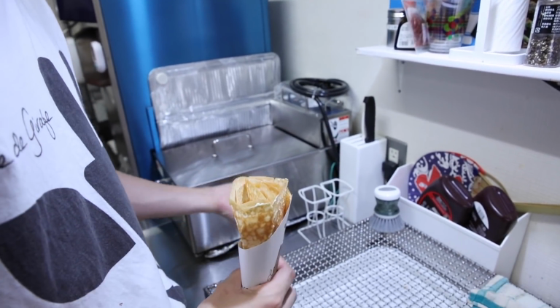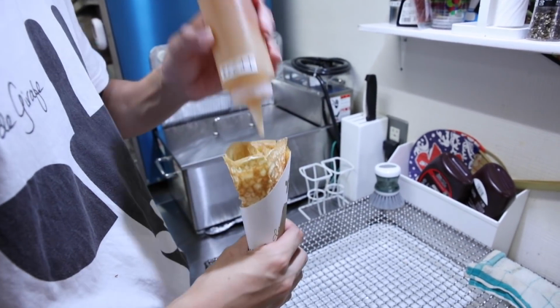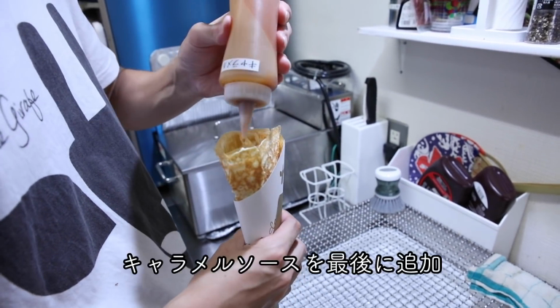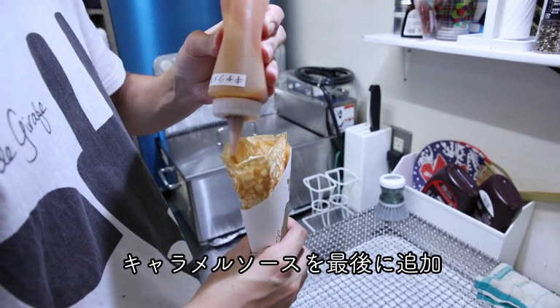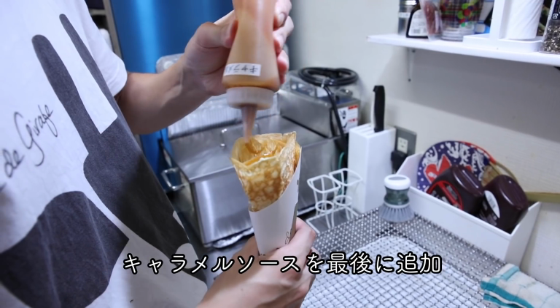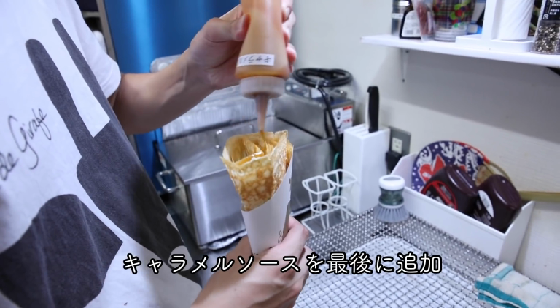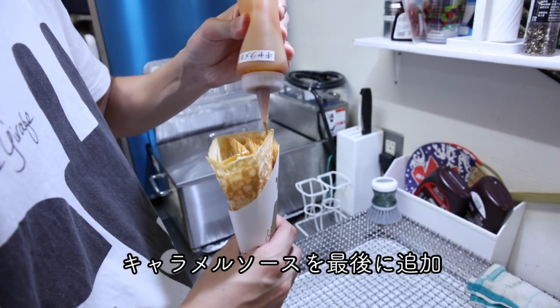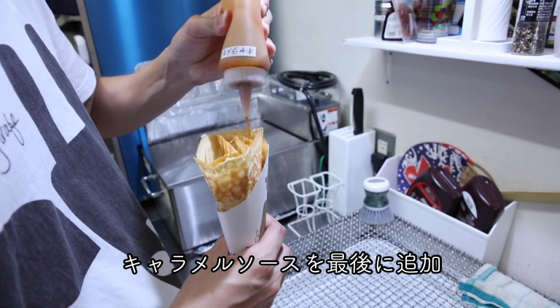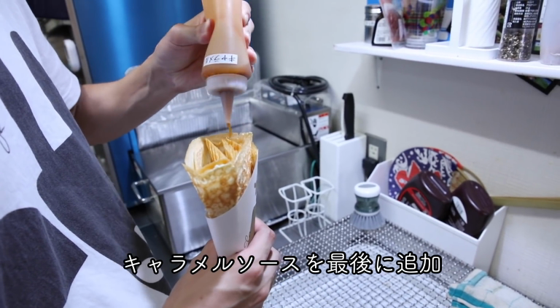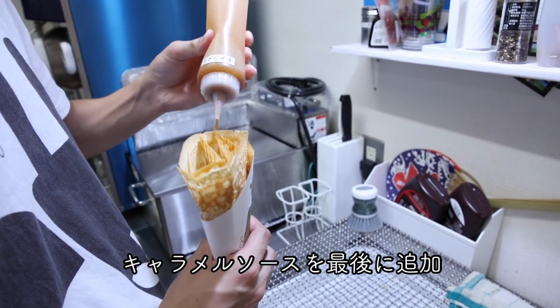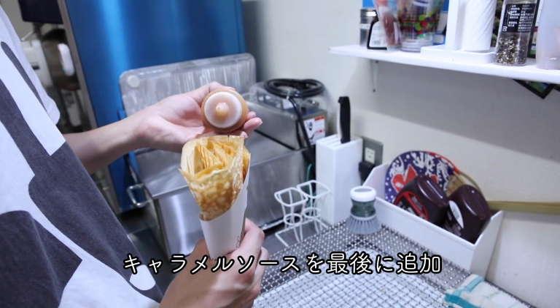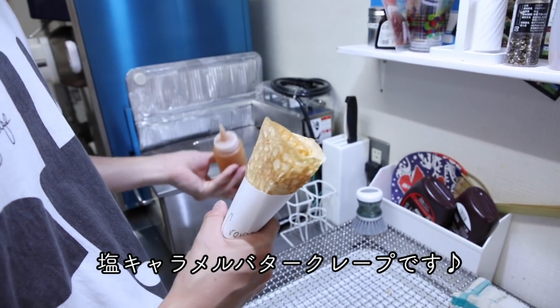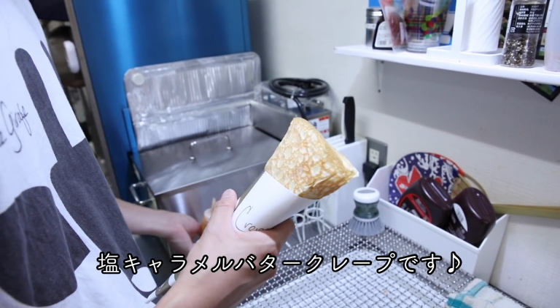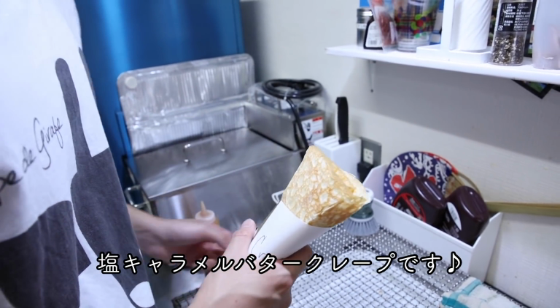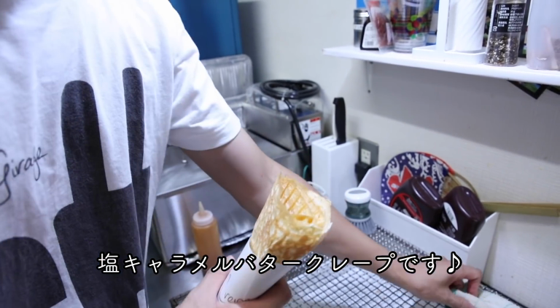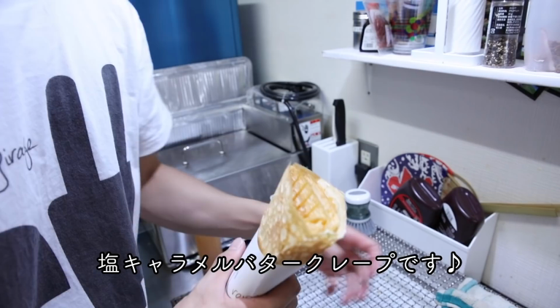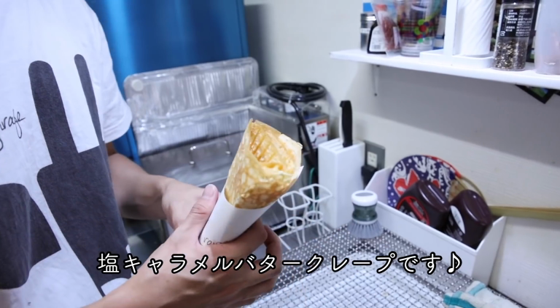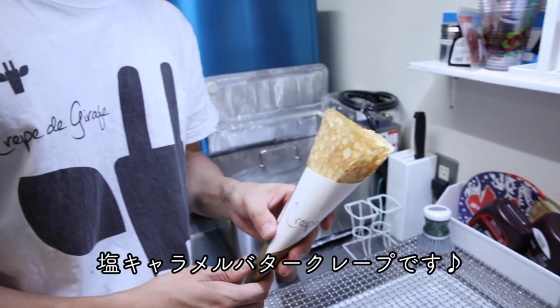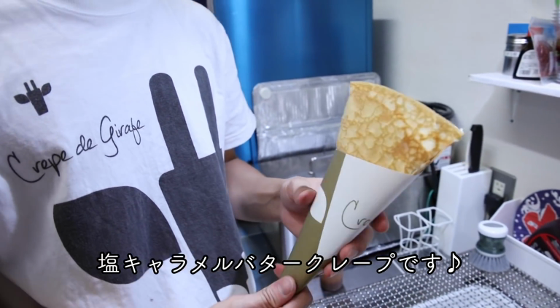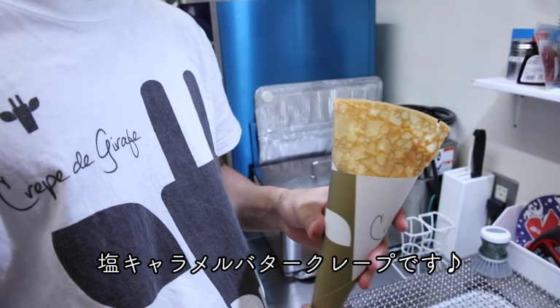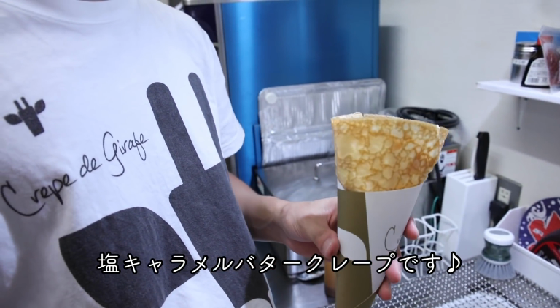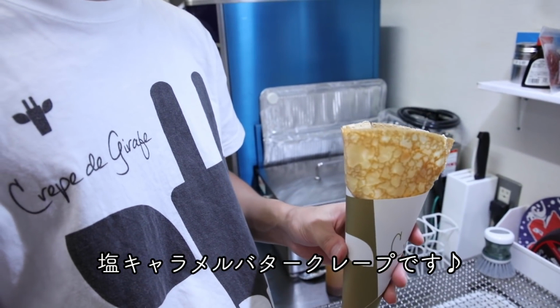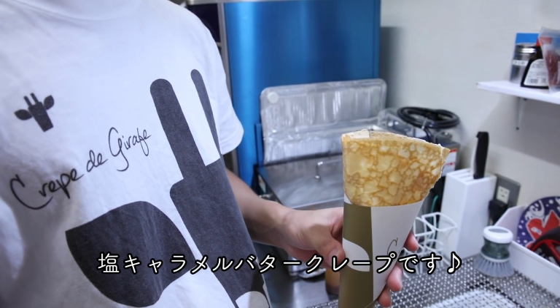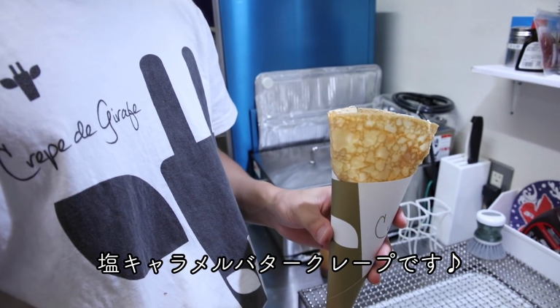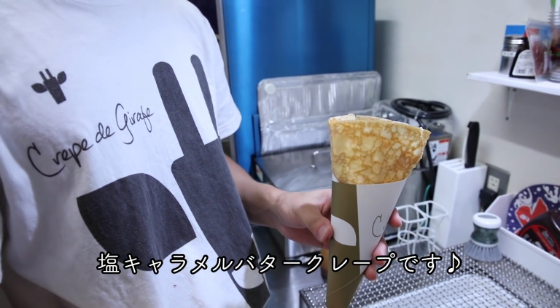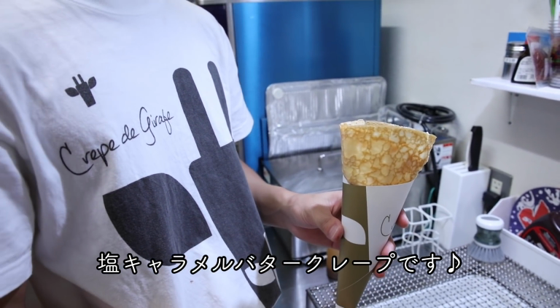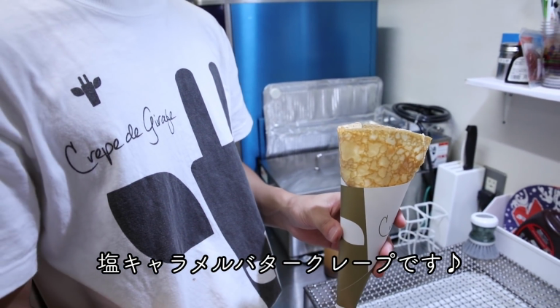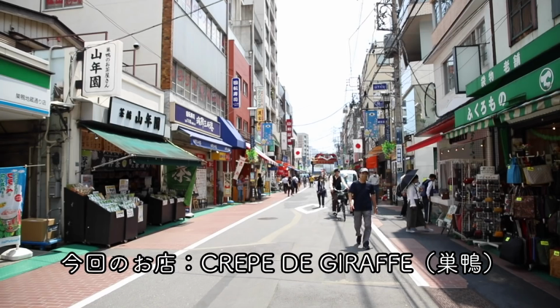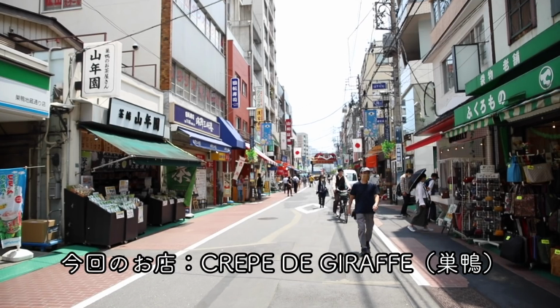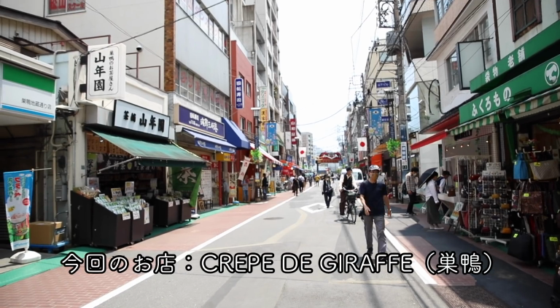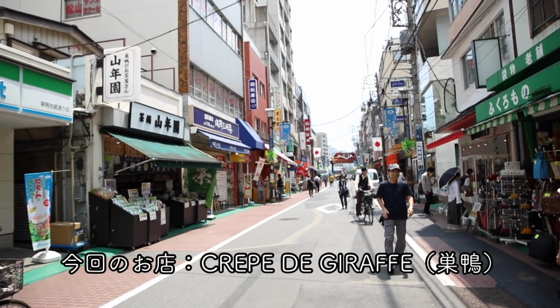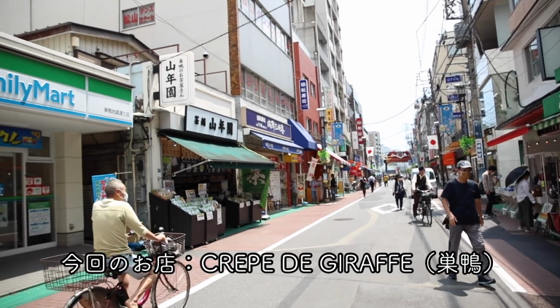After that, I made some dishes. I am going to make a dish with a dish of water. This is a dish.